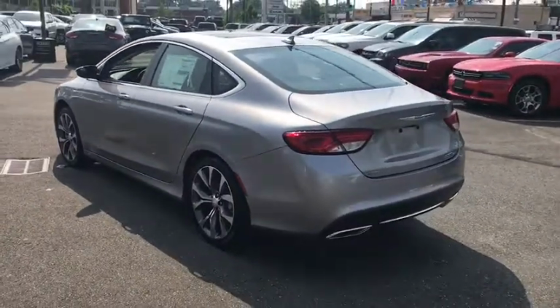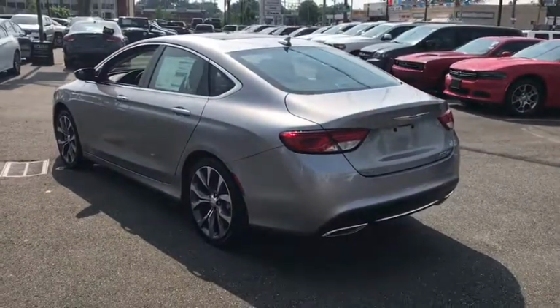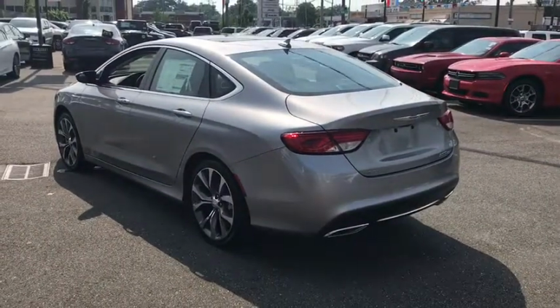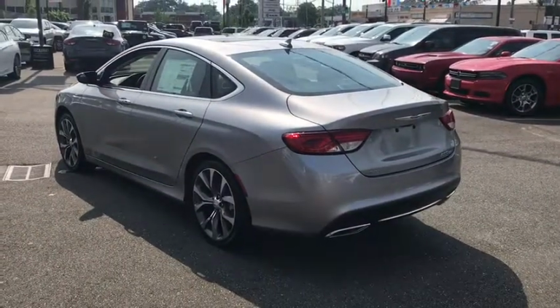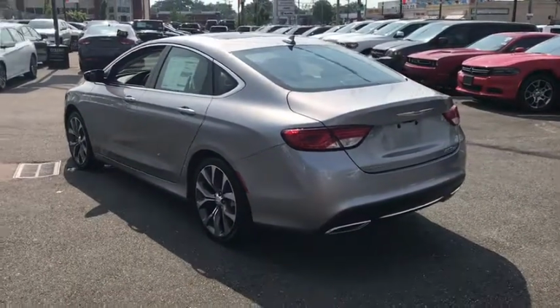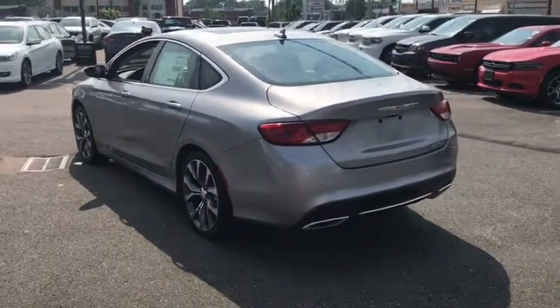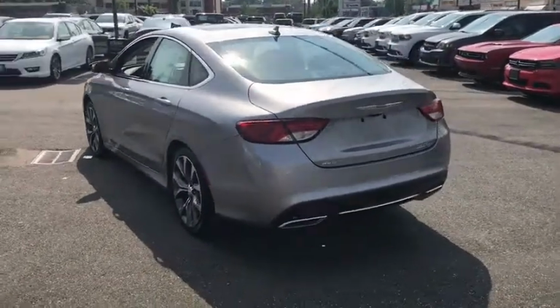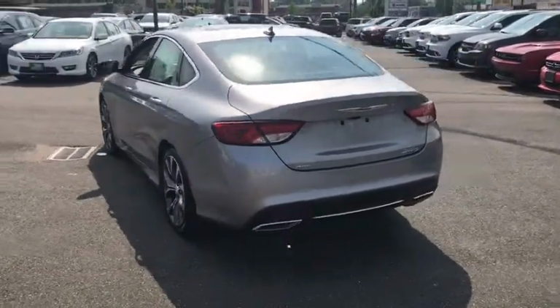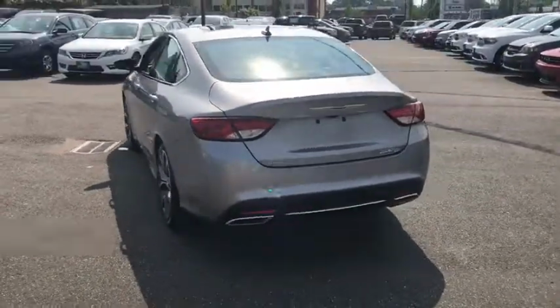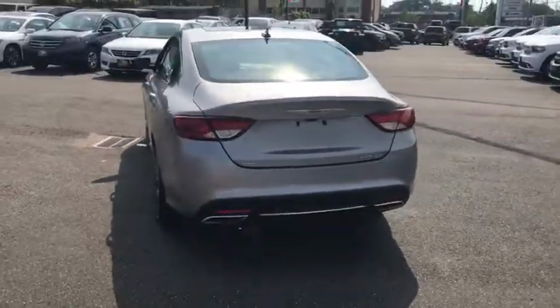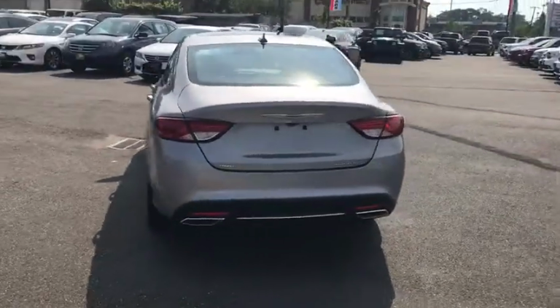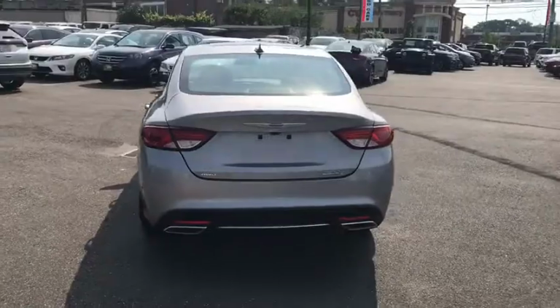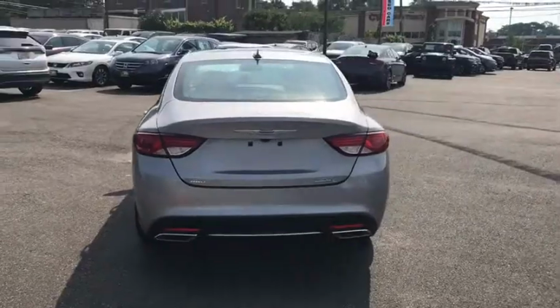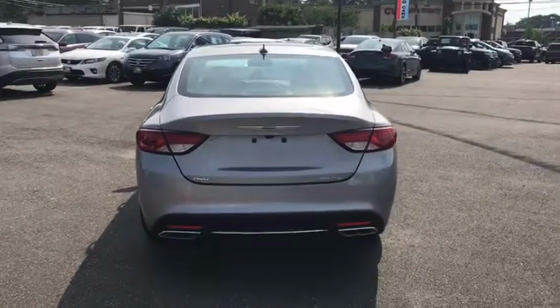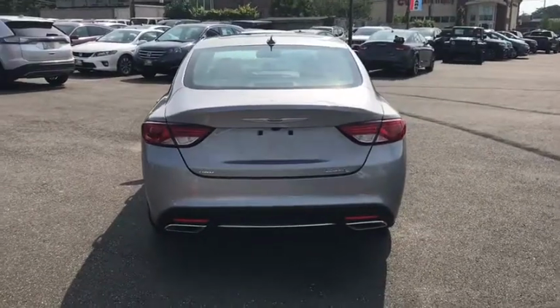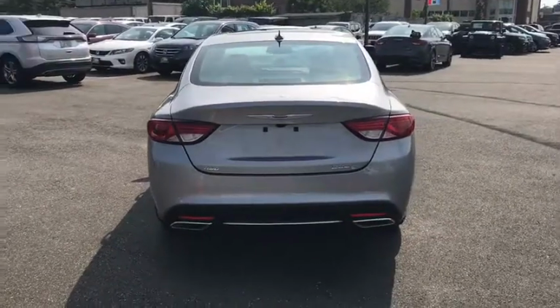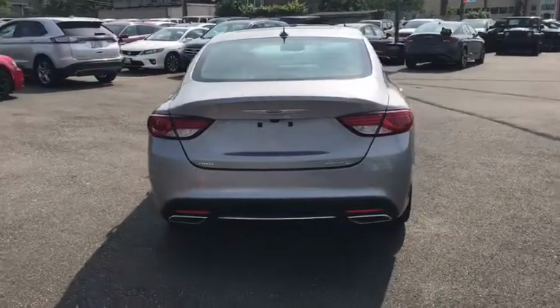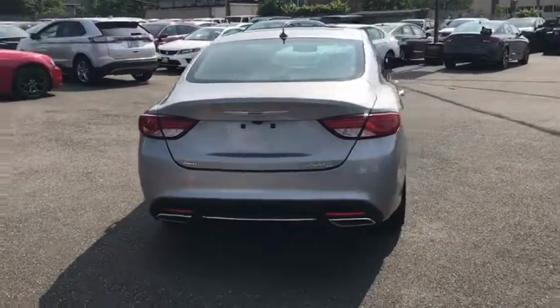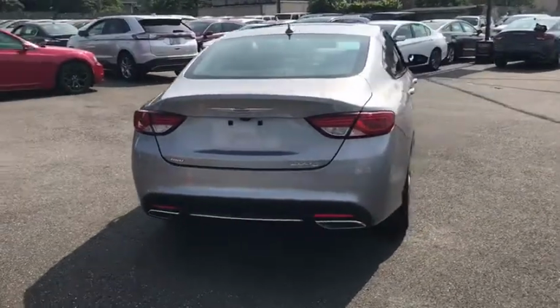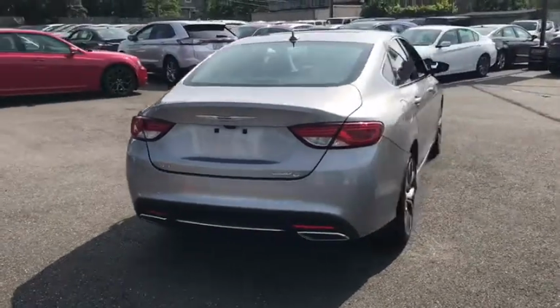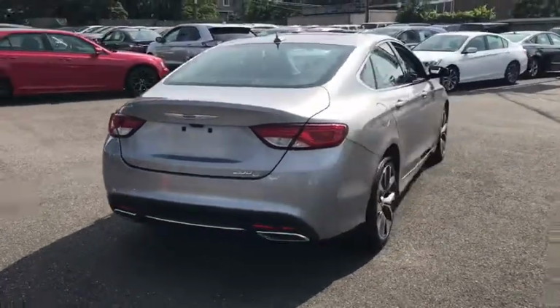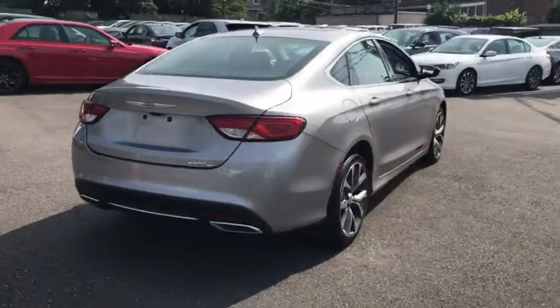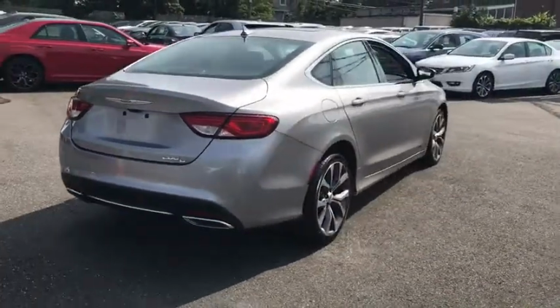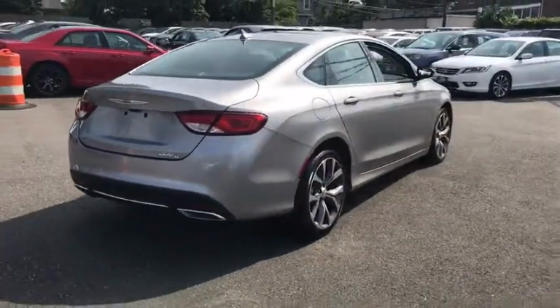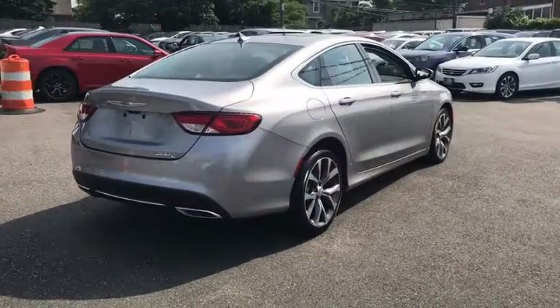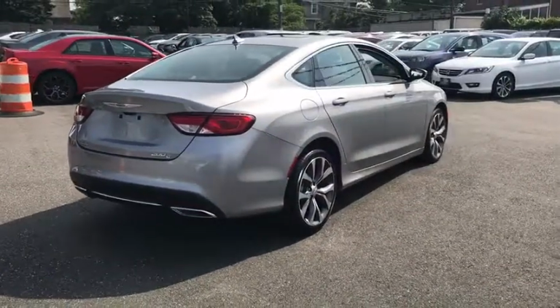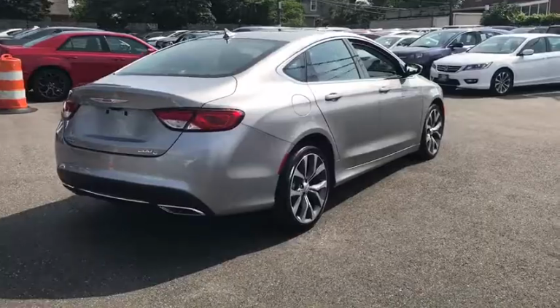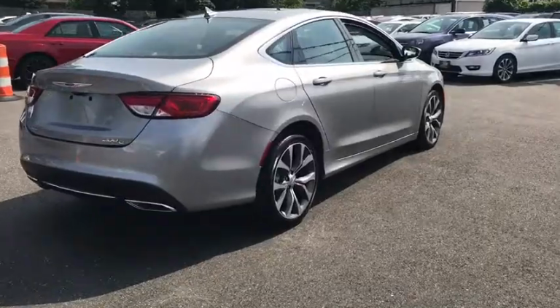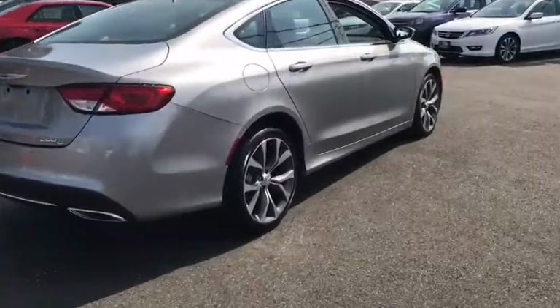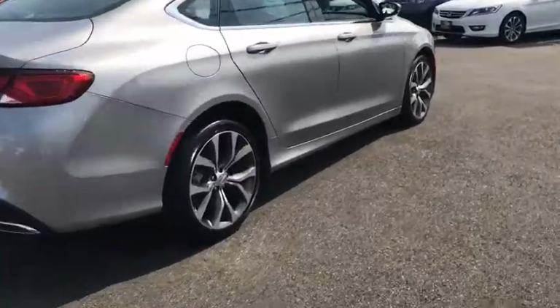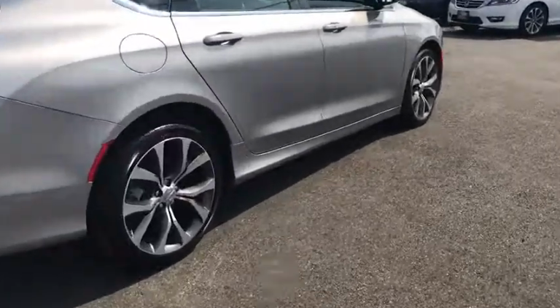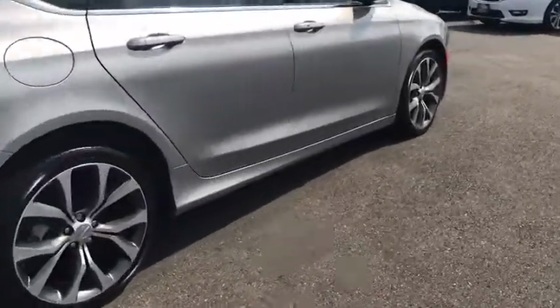Stability control, traction control, keyless entry, steering wheel audio controls, power passenger seat, remote engine start, backup camera, all-wheel drive, anti-lock braking system.